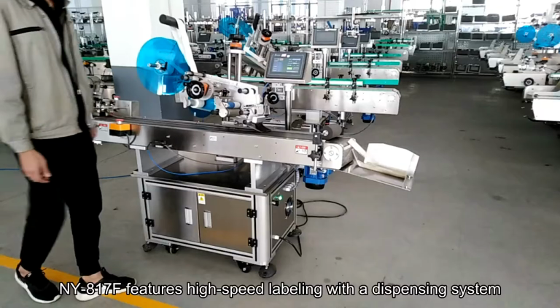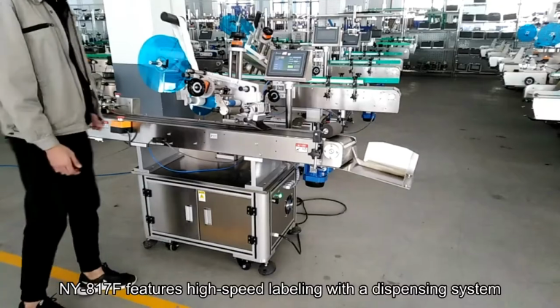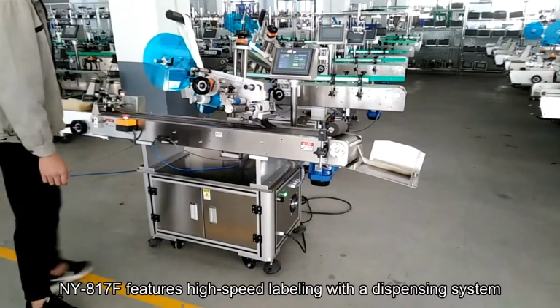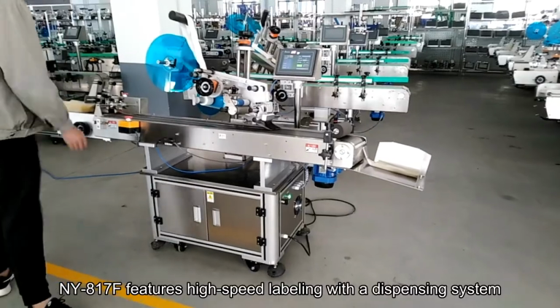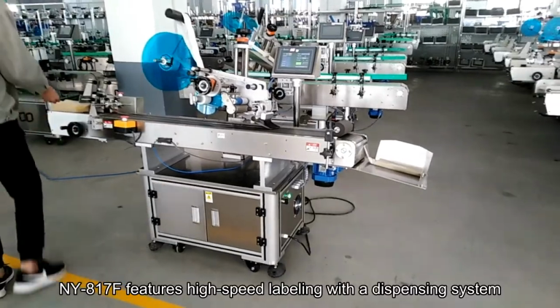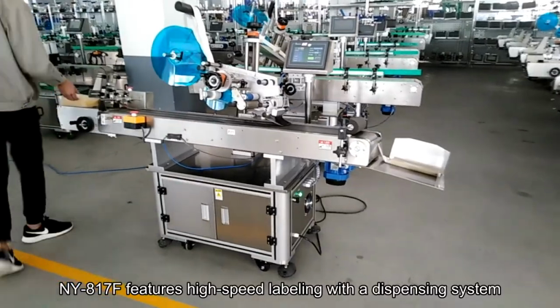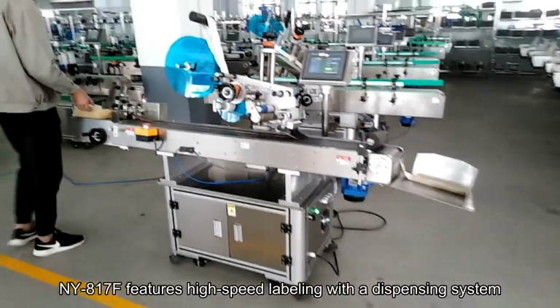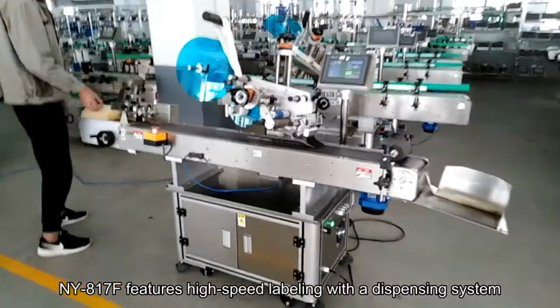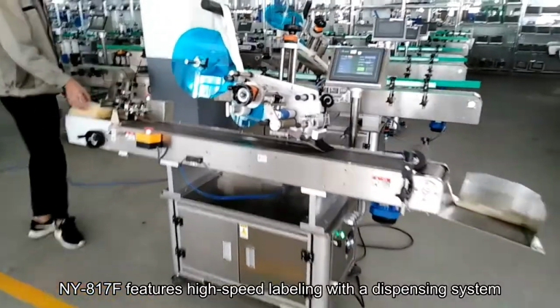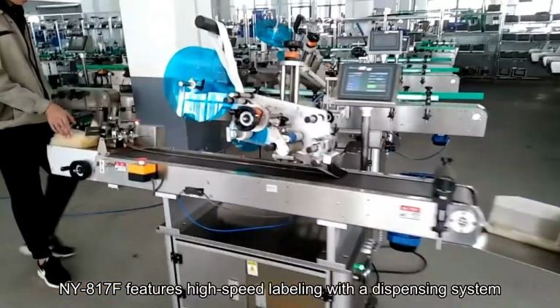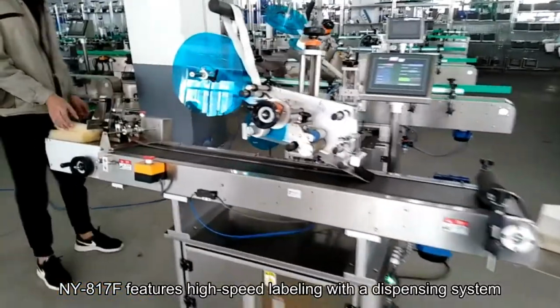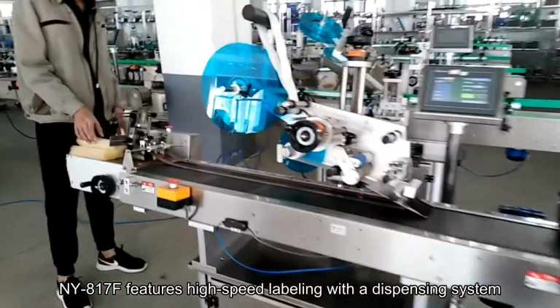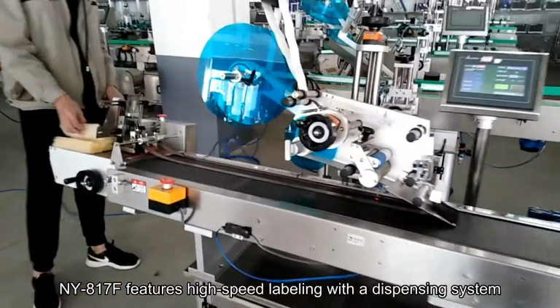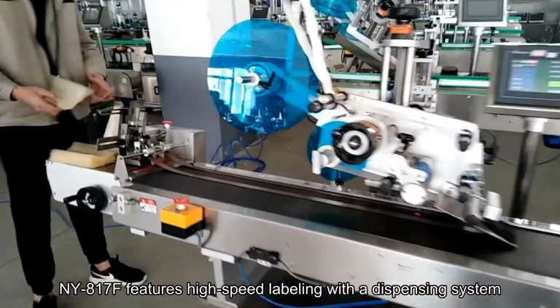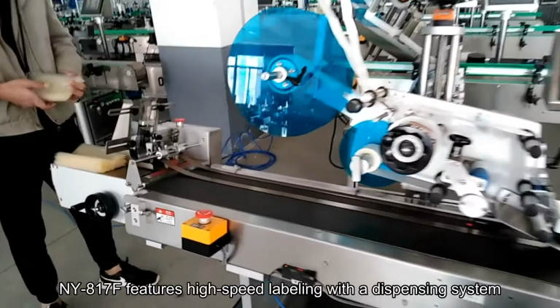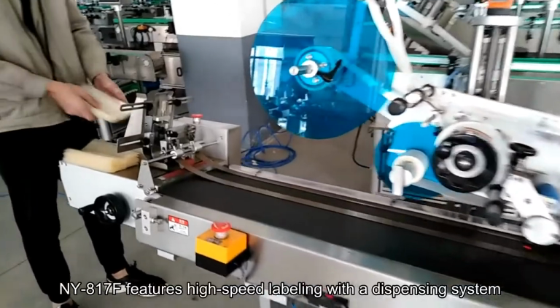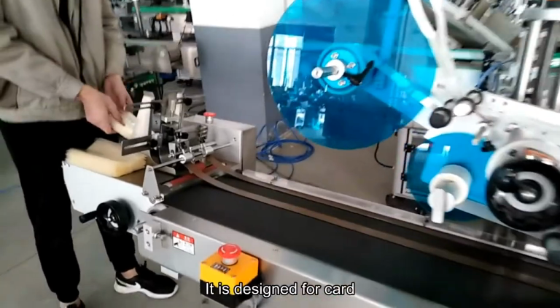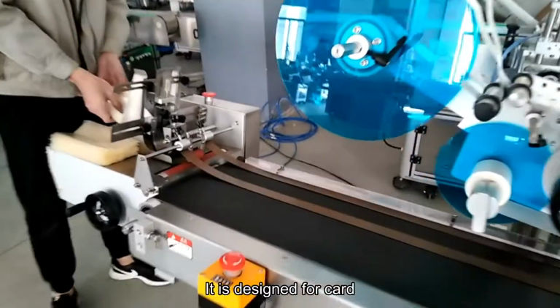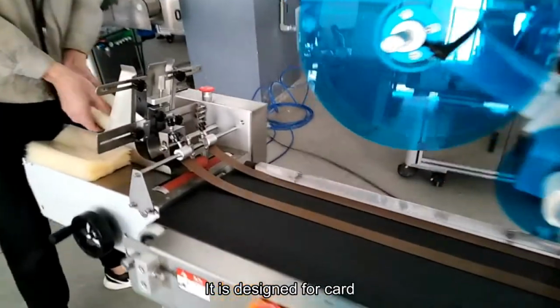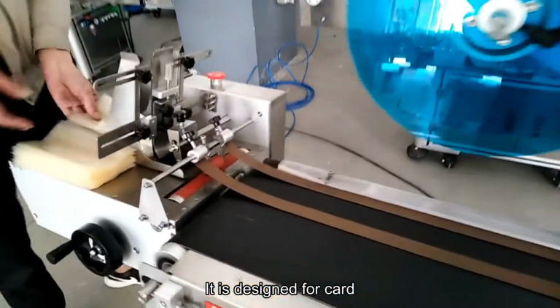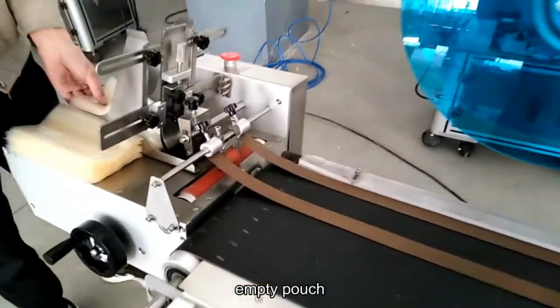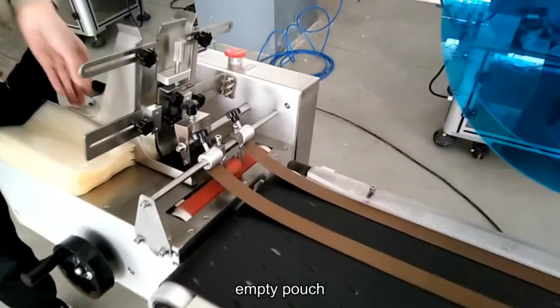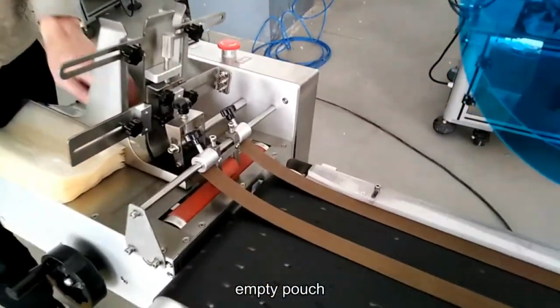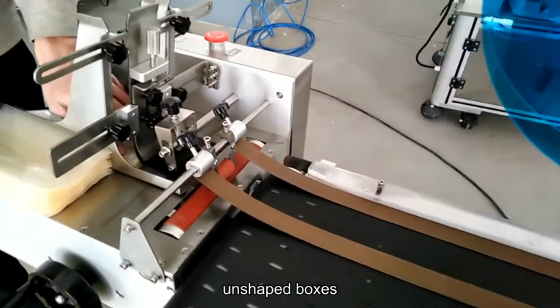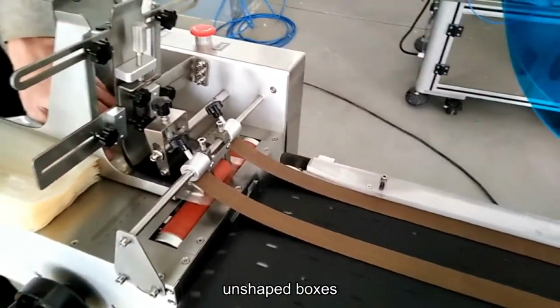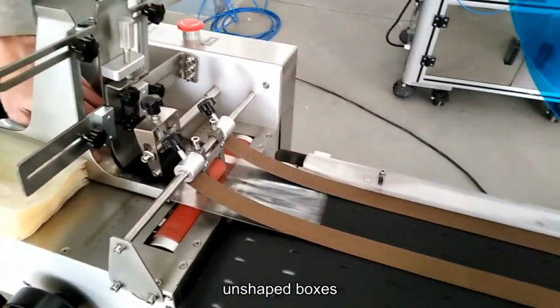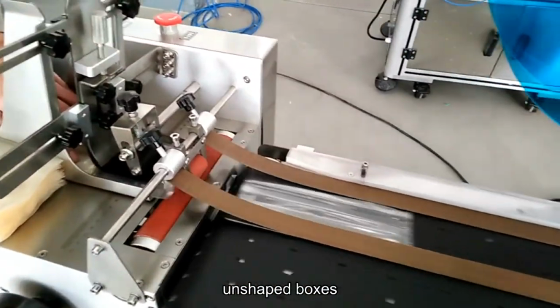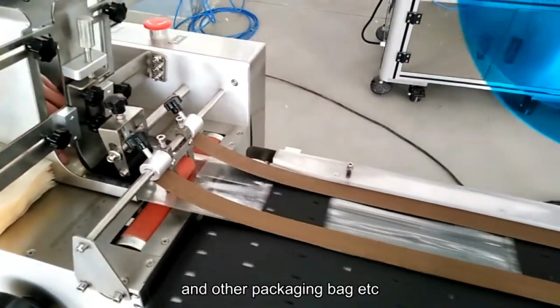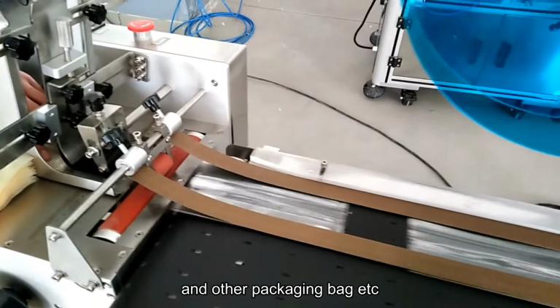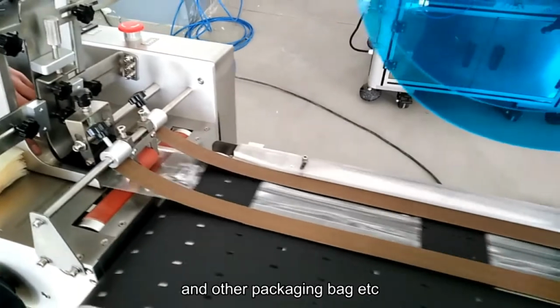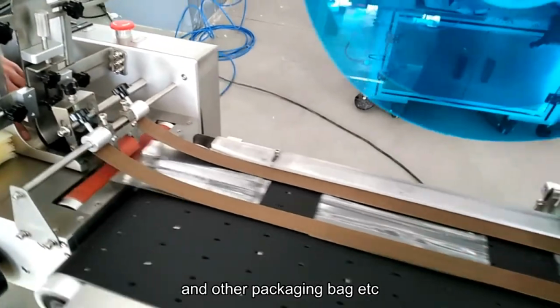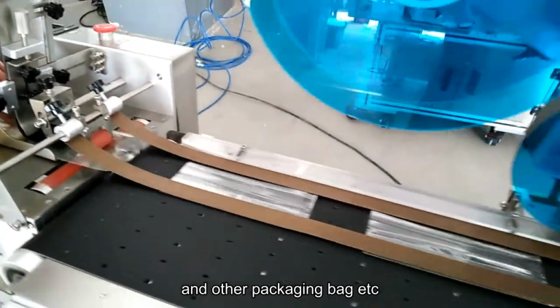The NY.817F features high-speed labeling with the dispensing system. It is designed for card empty pouches, unshipped boxes, and other packaging bags.